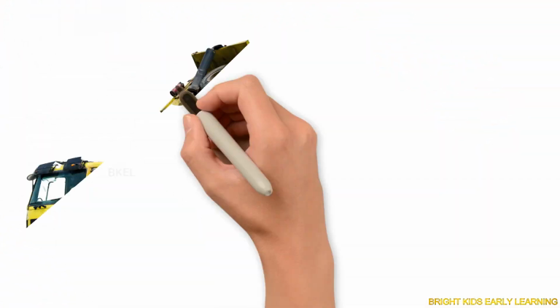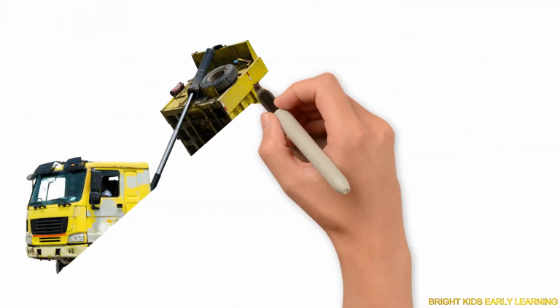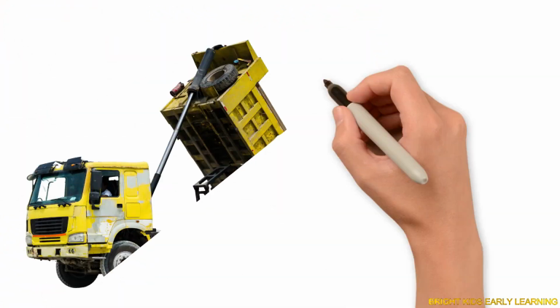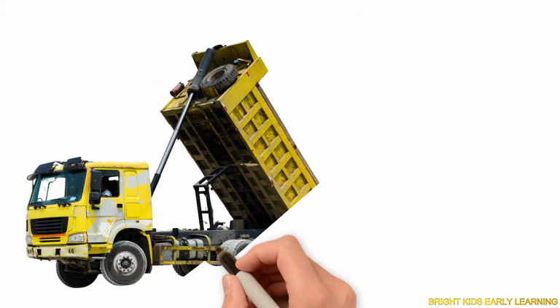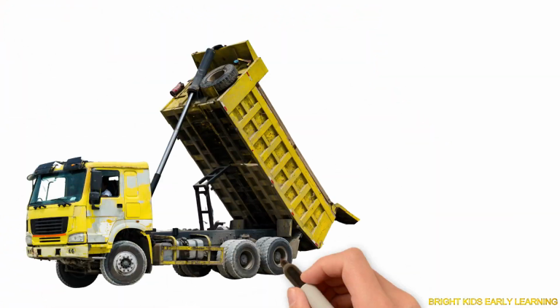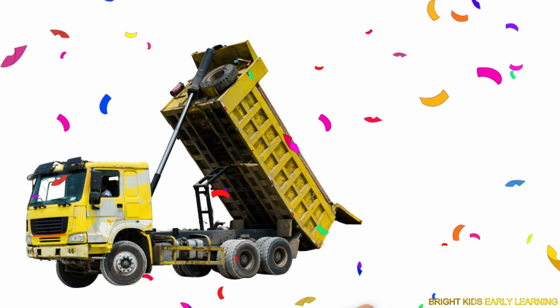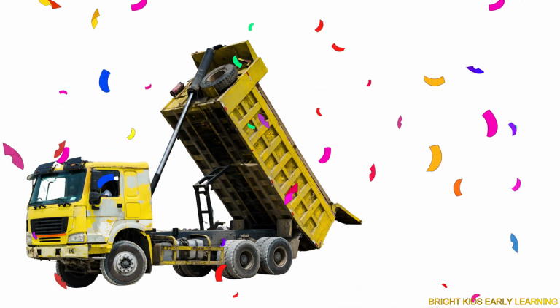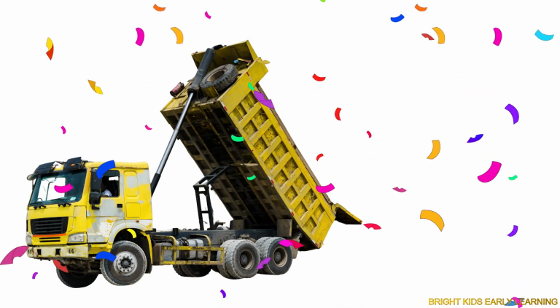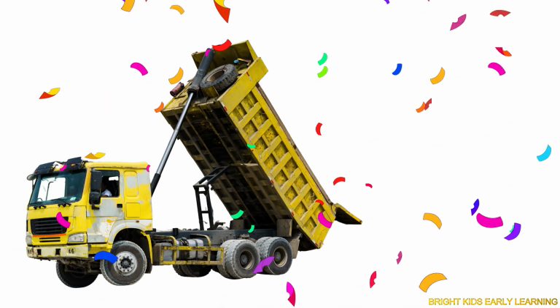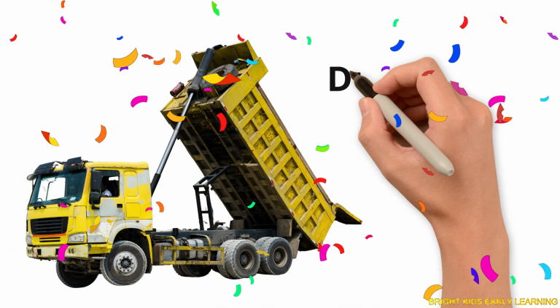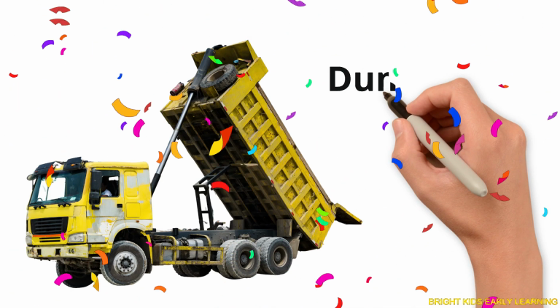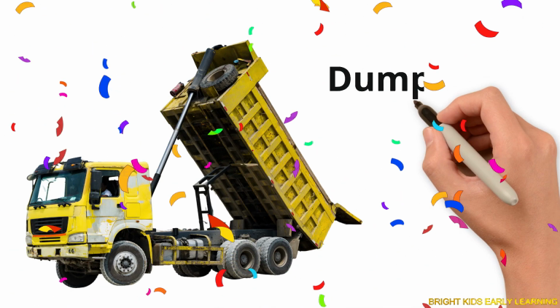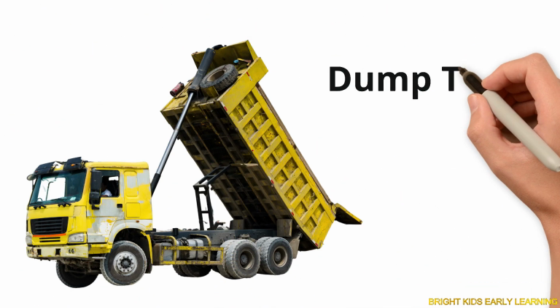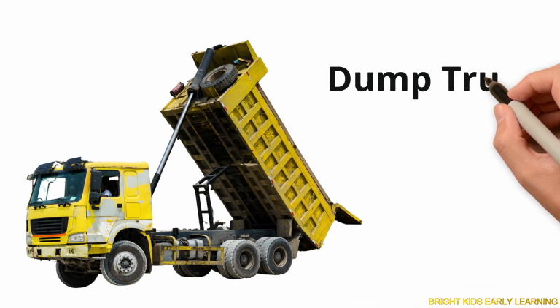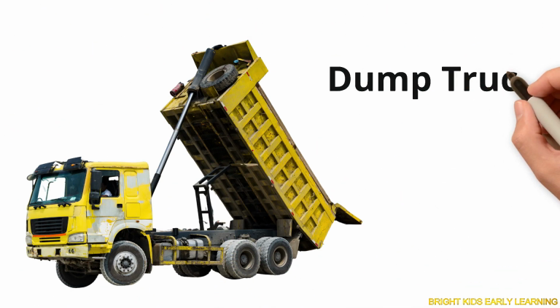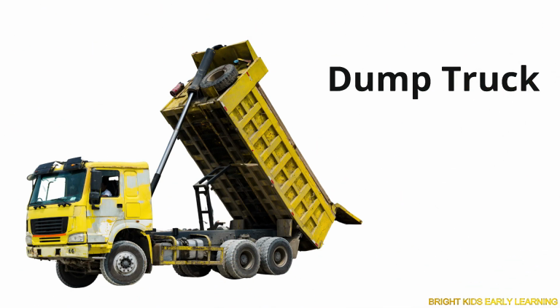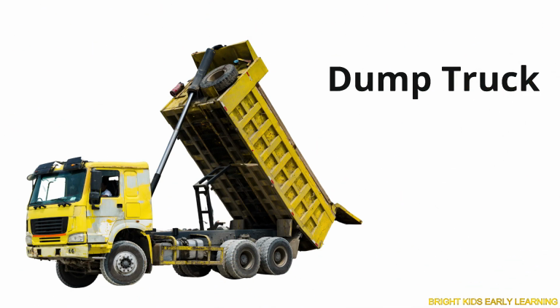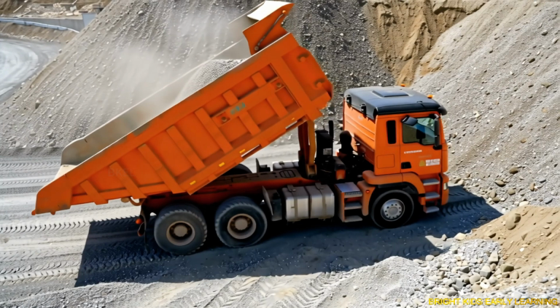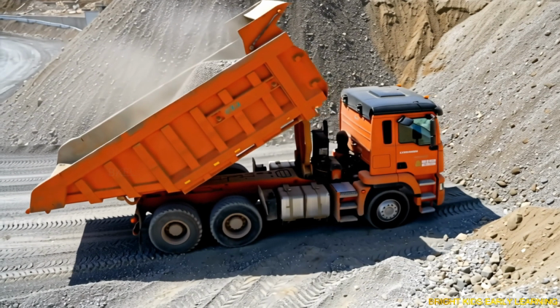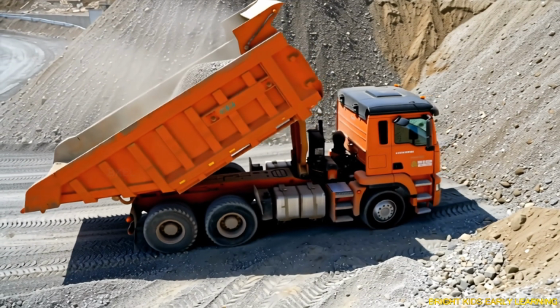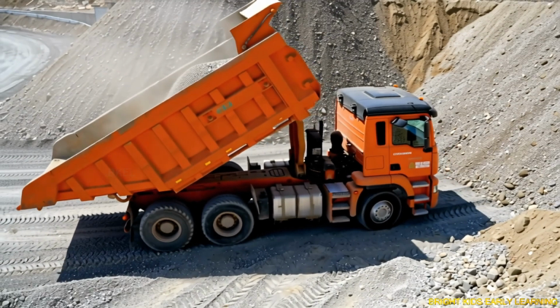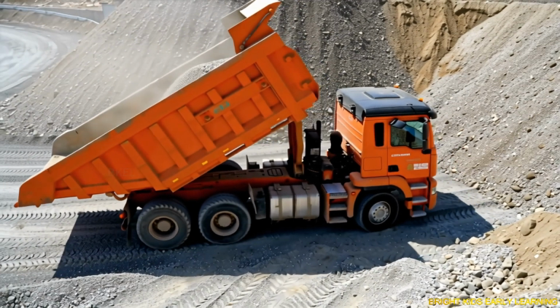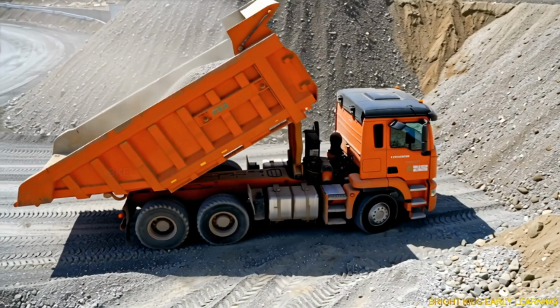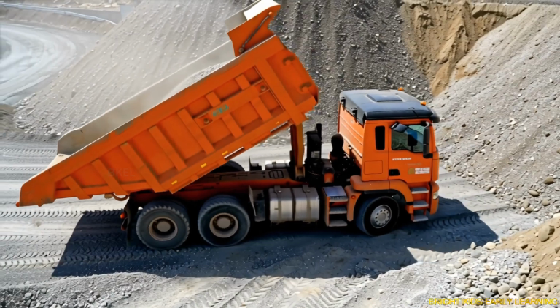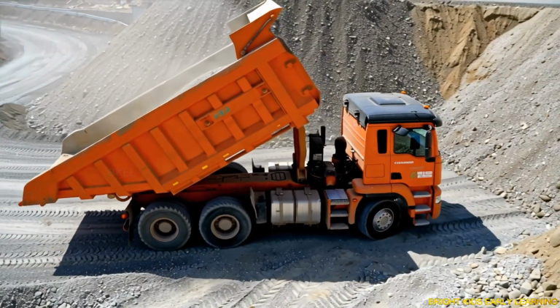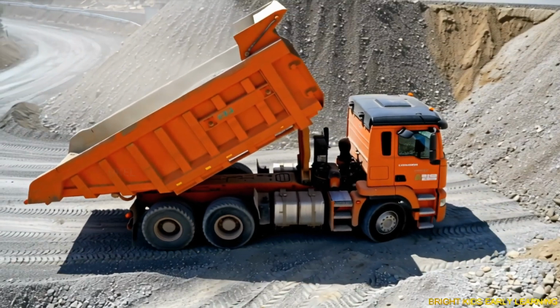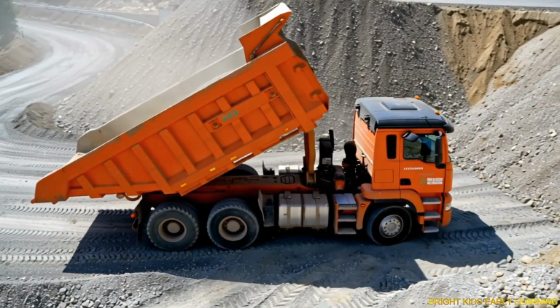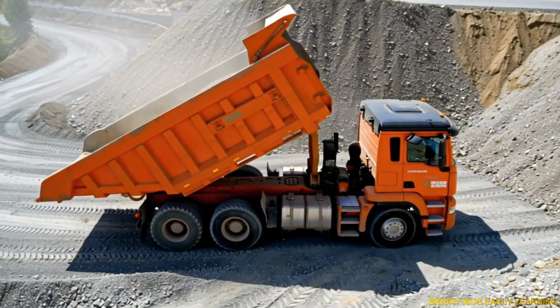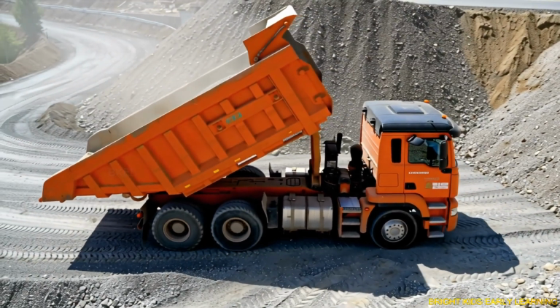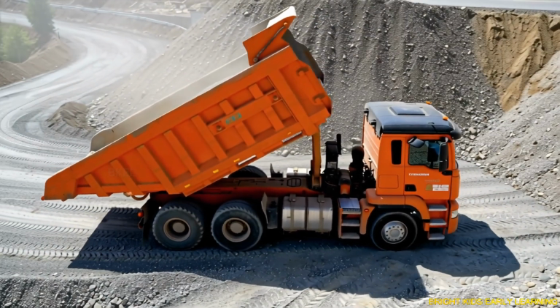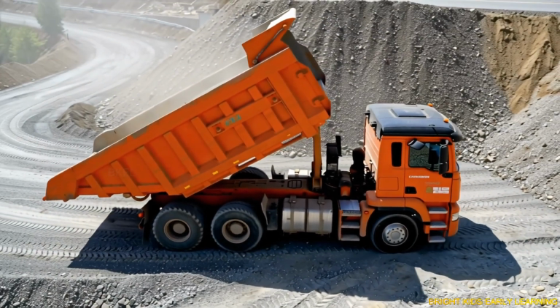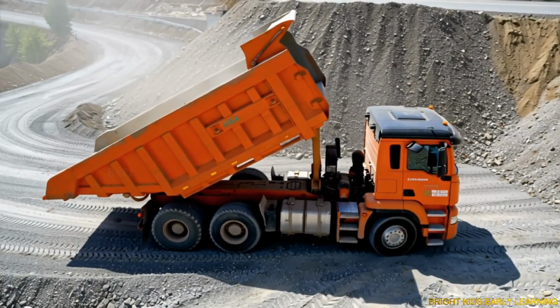Dump truck! Yay! Dump truck carries sand, gravel, or soil and dumps it at another place.